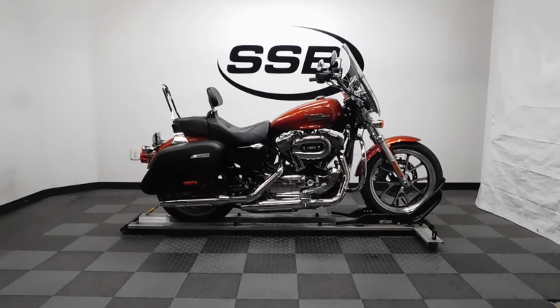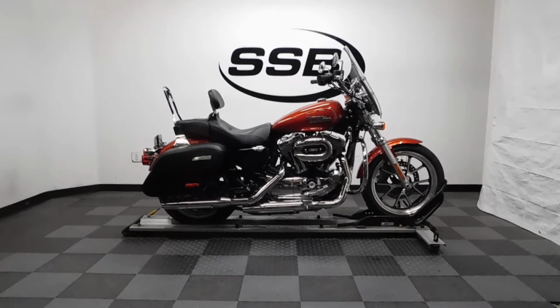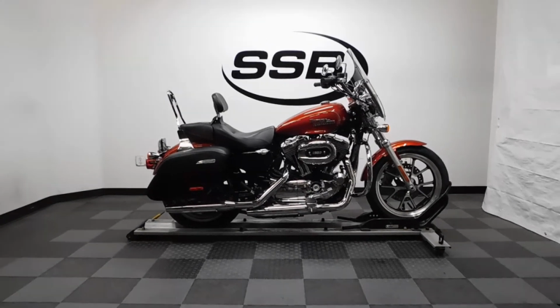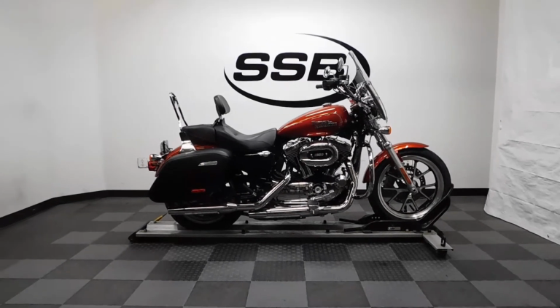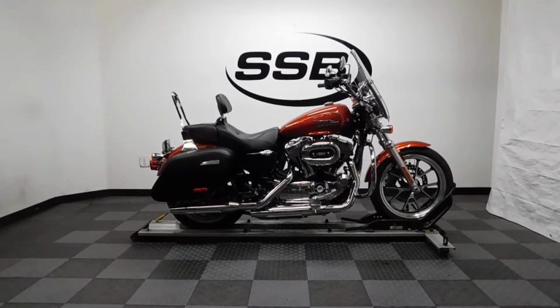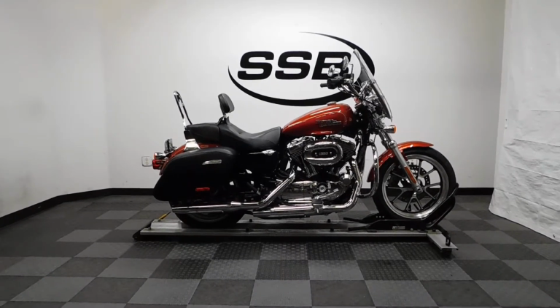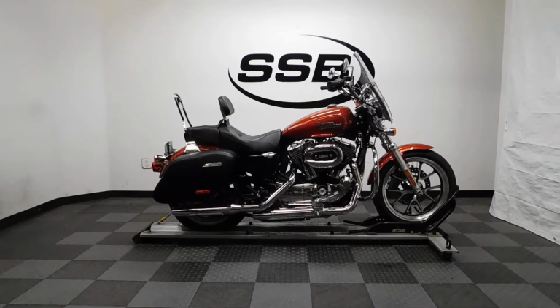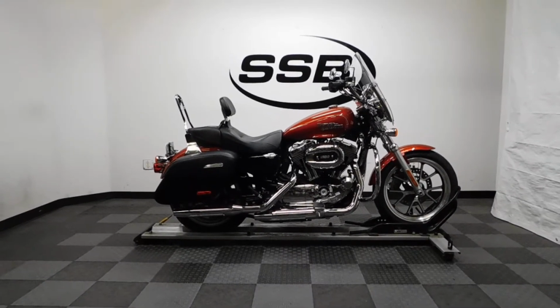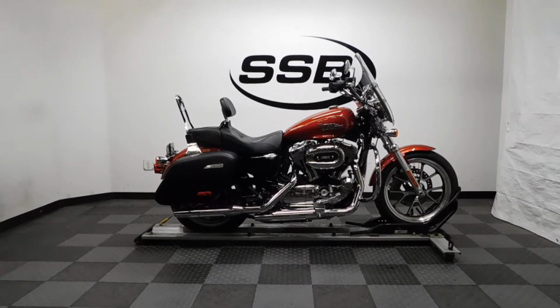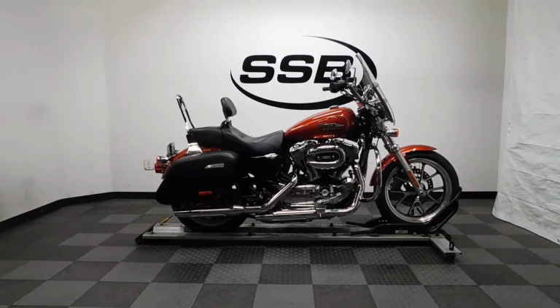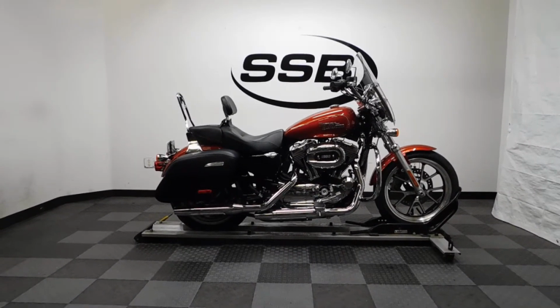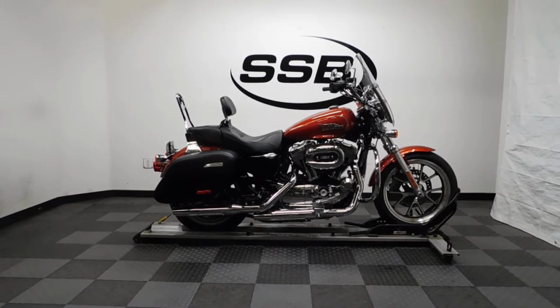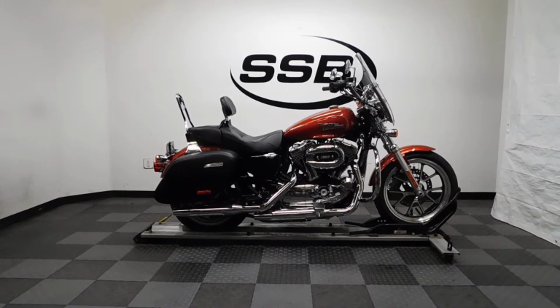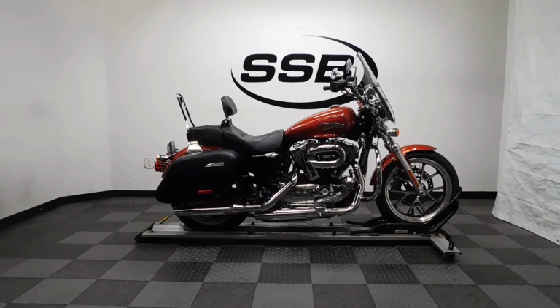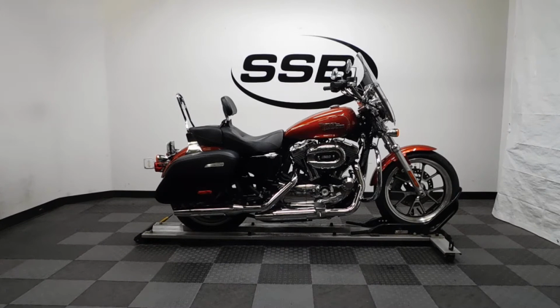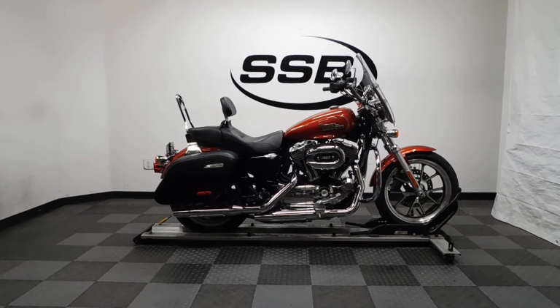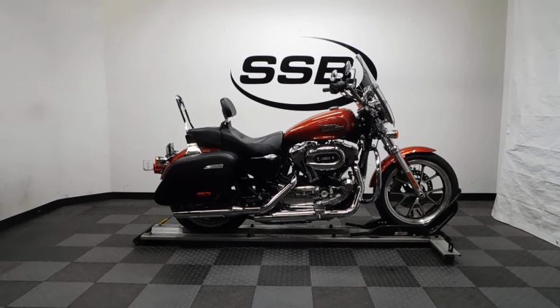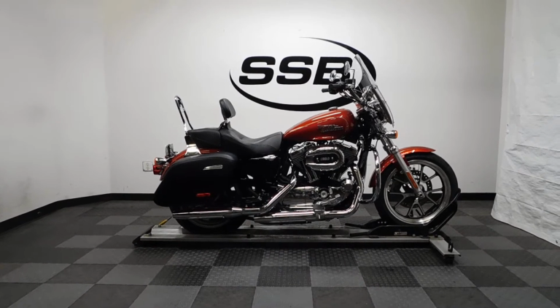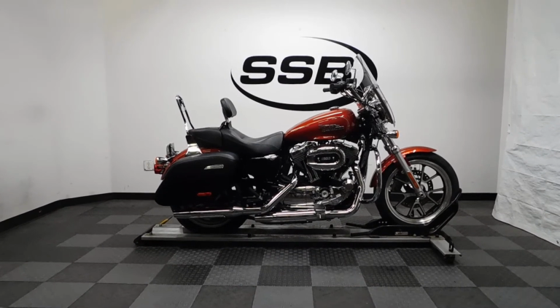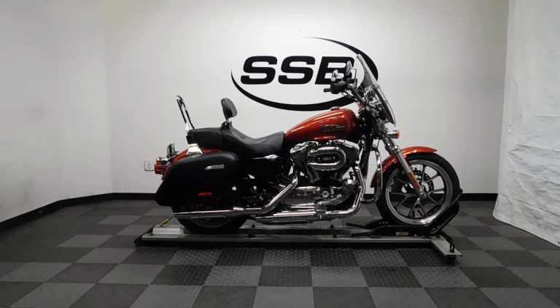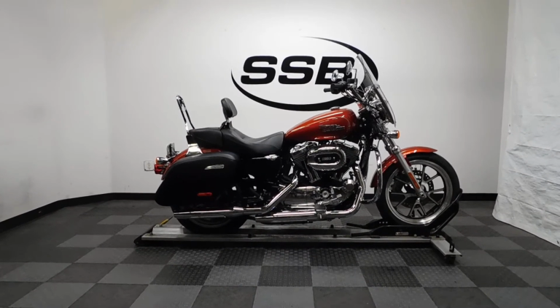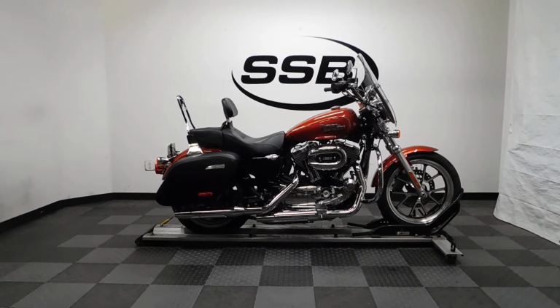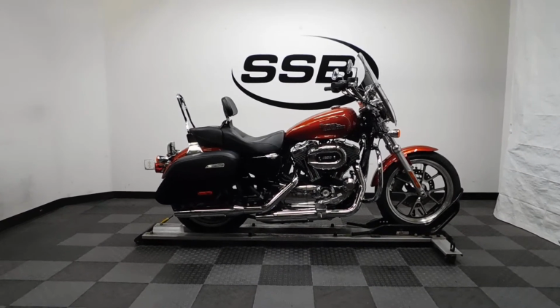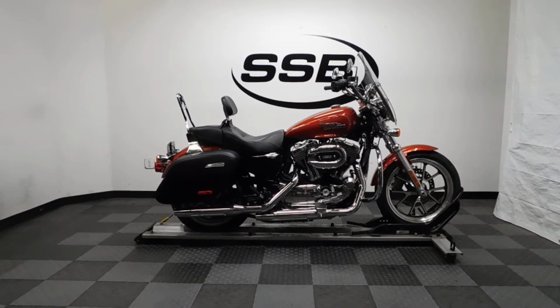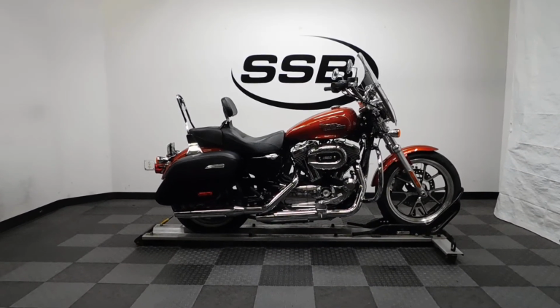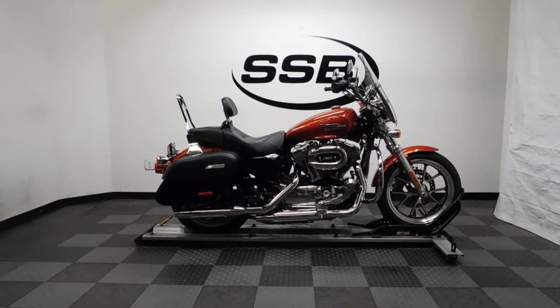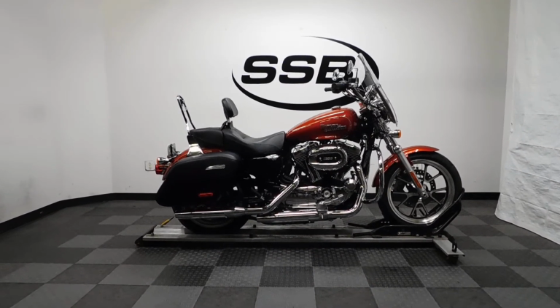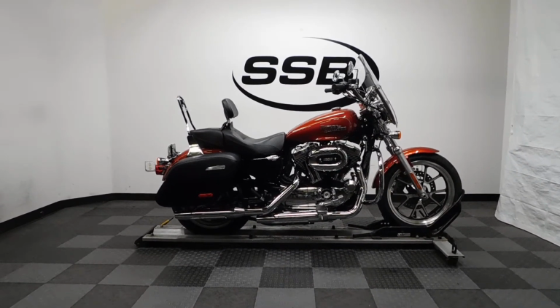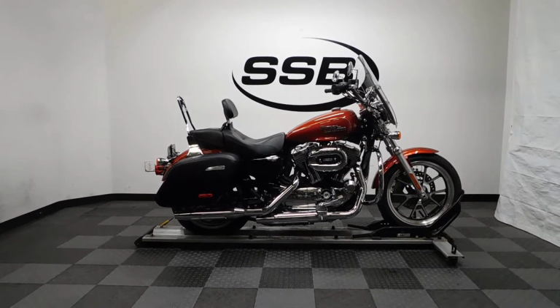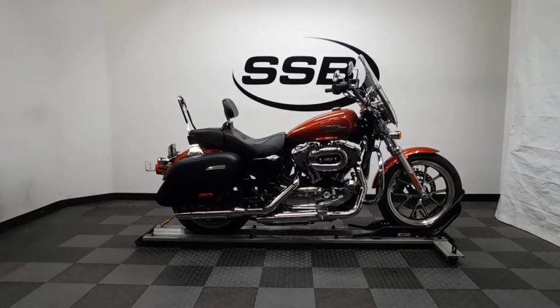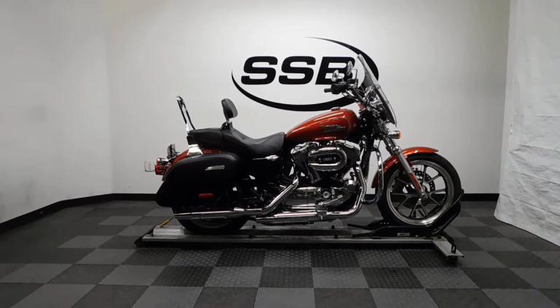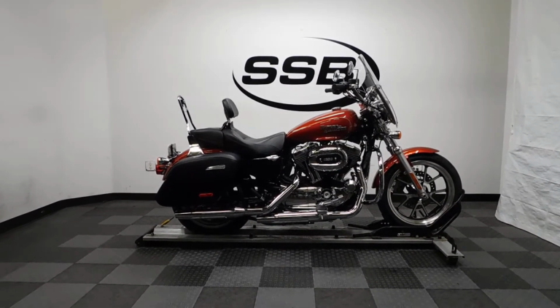Welcome to SimplyStreetBikes.com. Today we have a 2014 Harley-Davidson XL 1200 Sportster Super Low Edition.